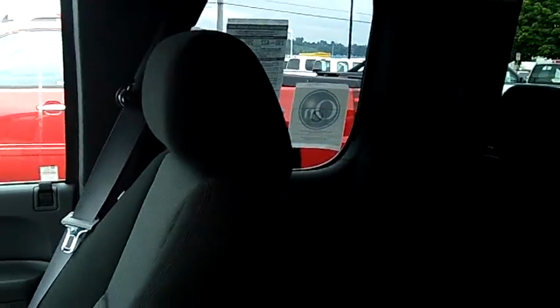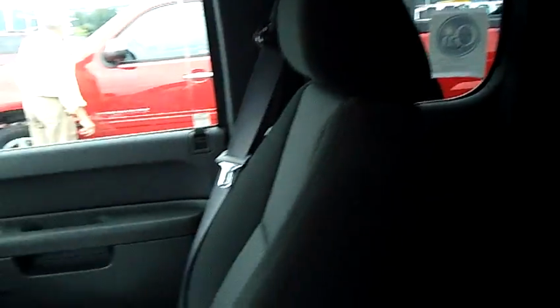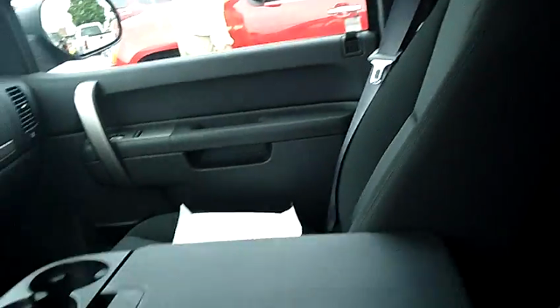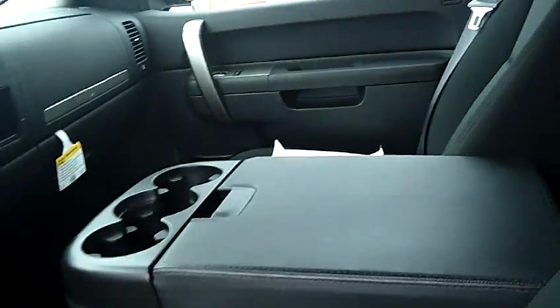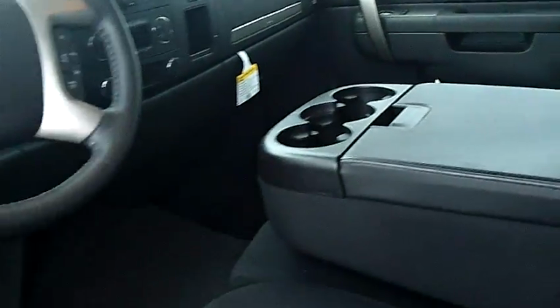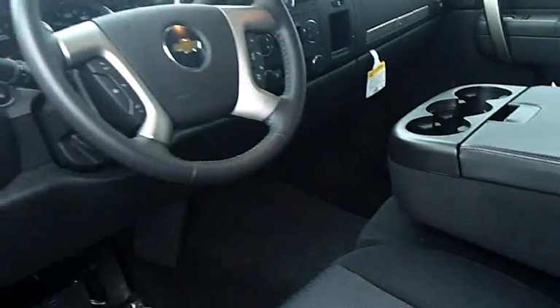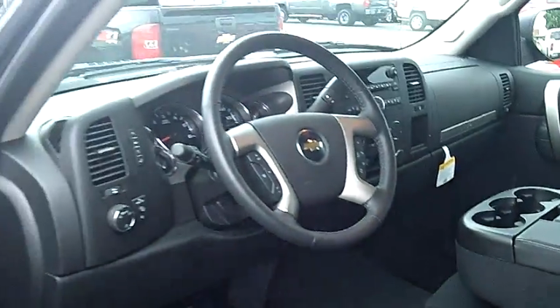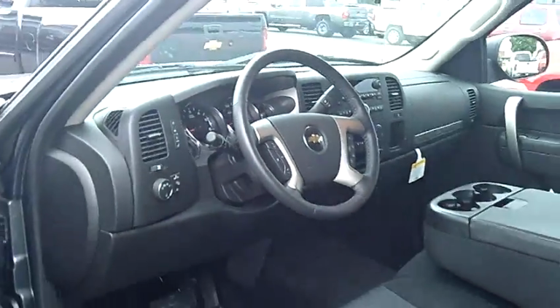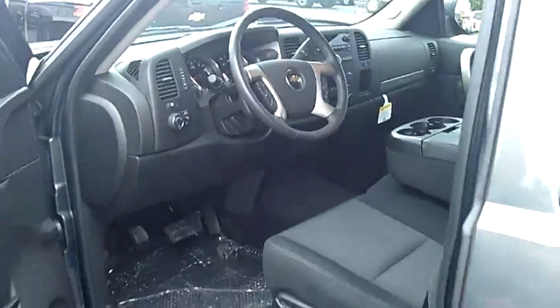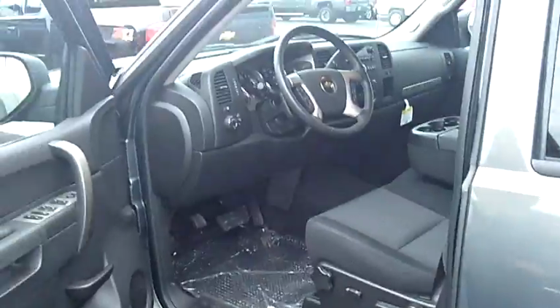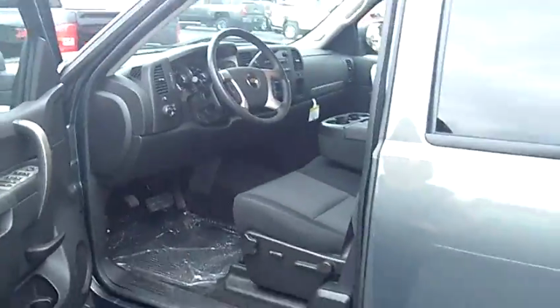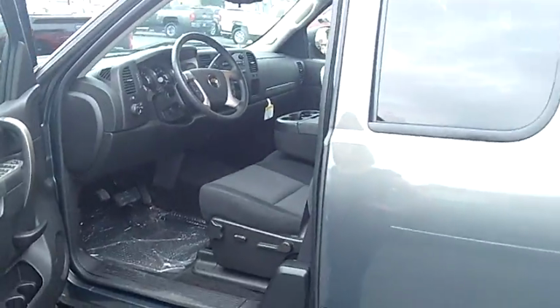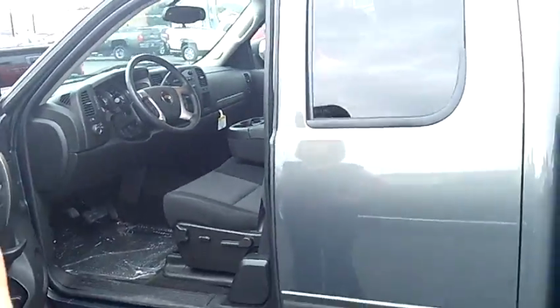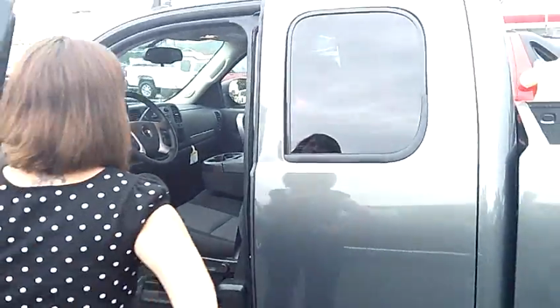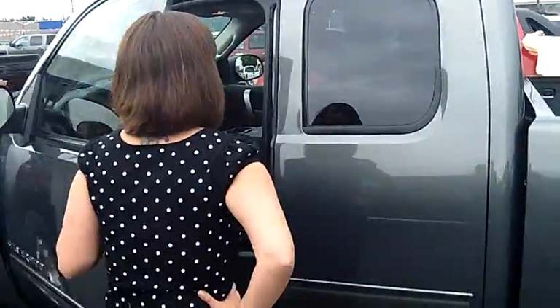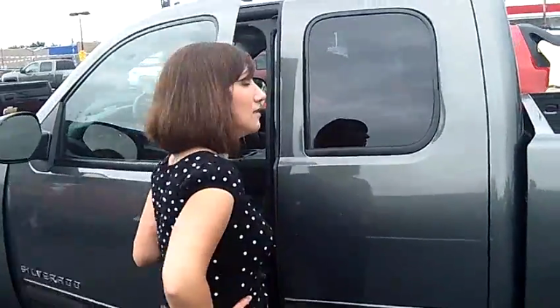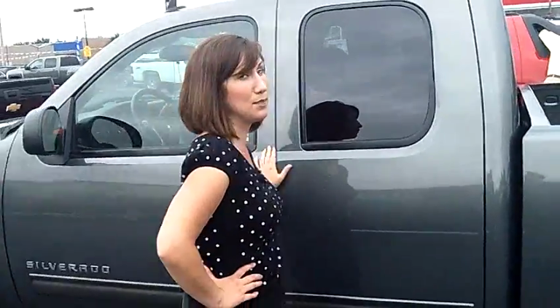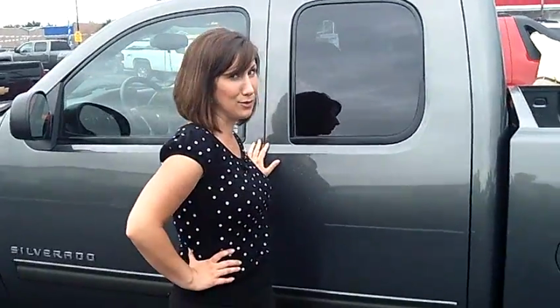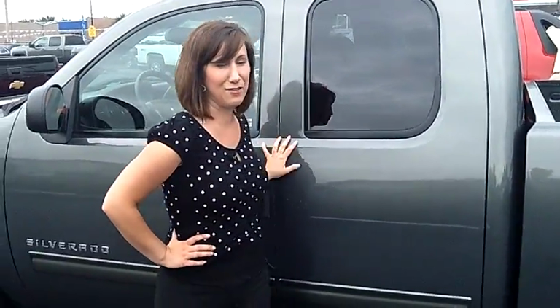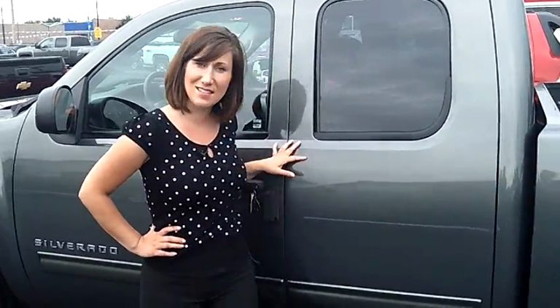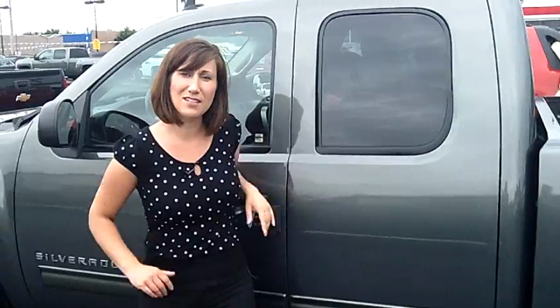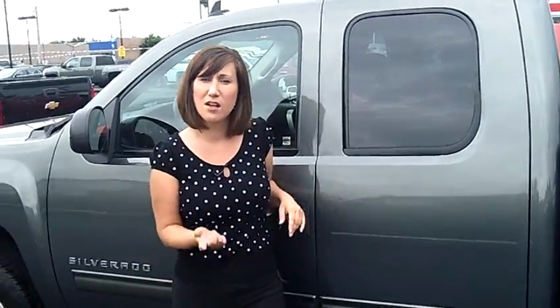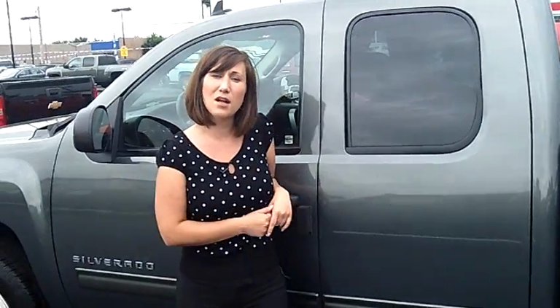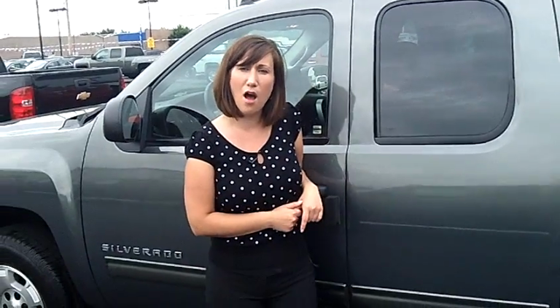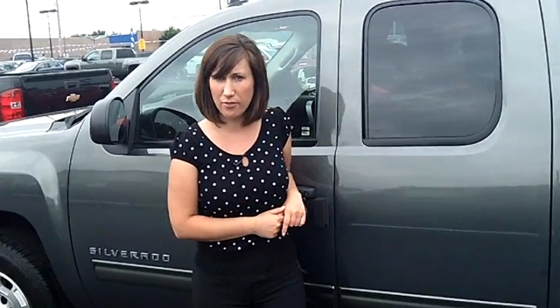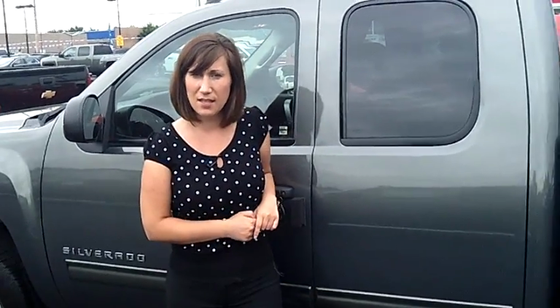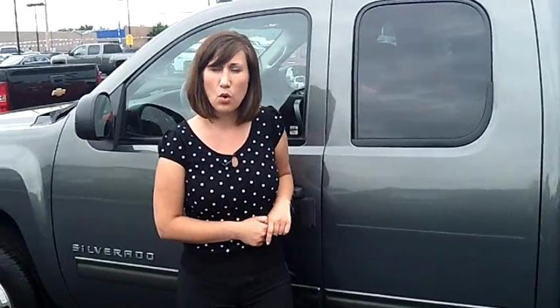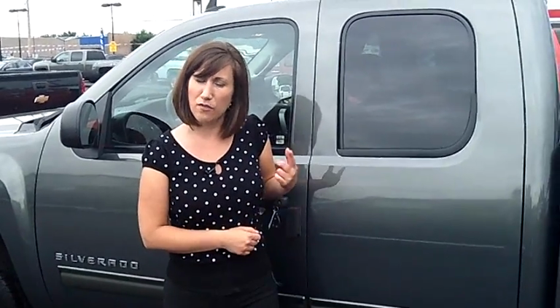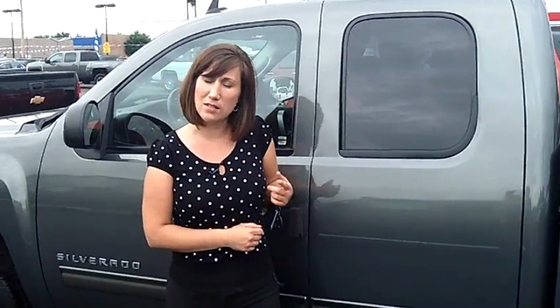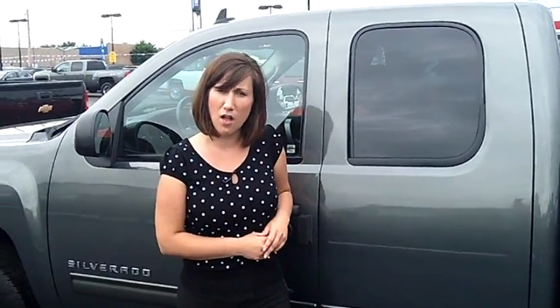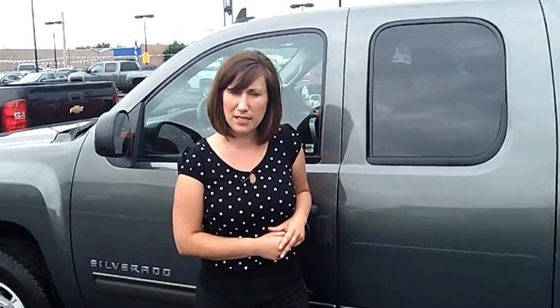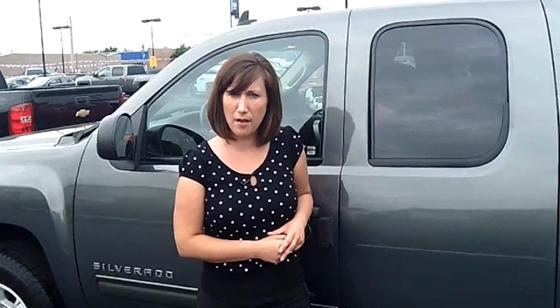CD player, AM, FM, audio controls and cruise control are going to be right there on the steering wheel. This is a beautiful ride. If you'd like to take it for a test drive, come on down to Auburn Chevrolet, or if you have any questions, call the number listed above.